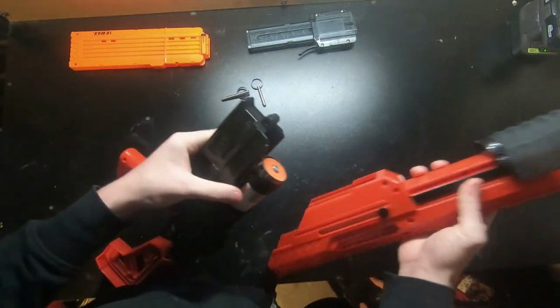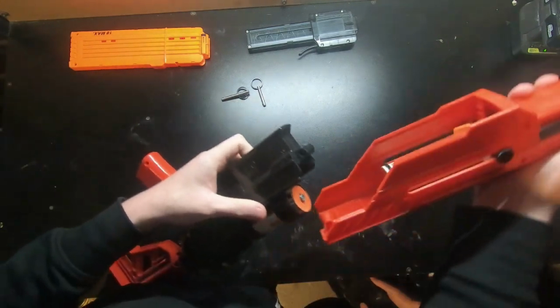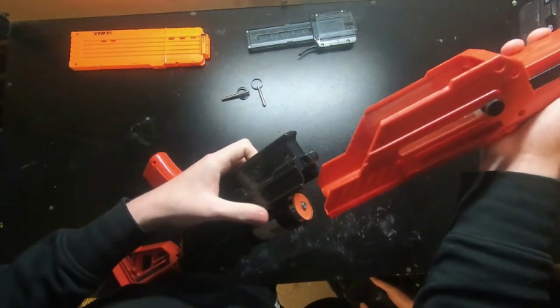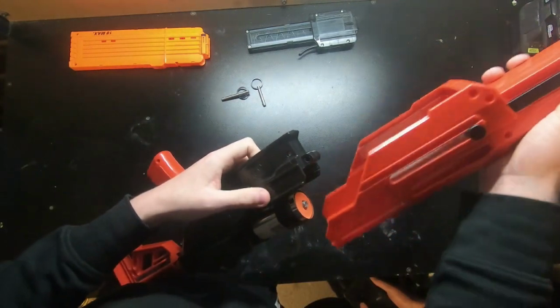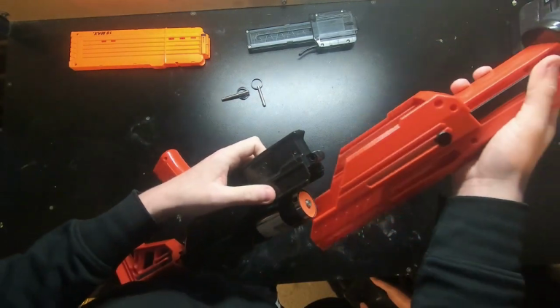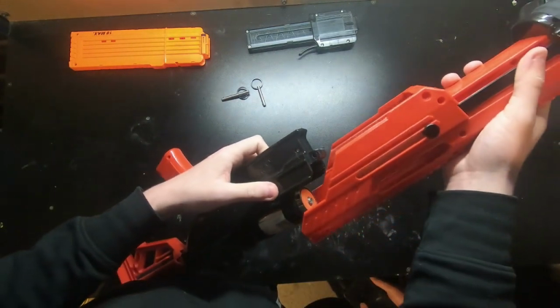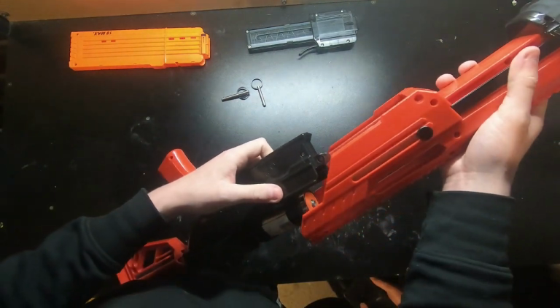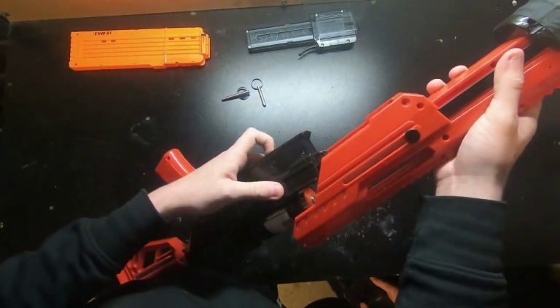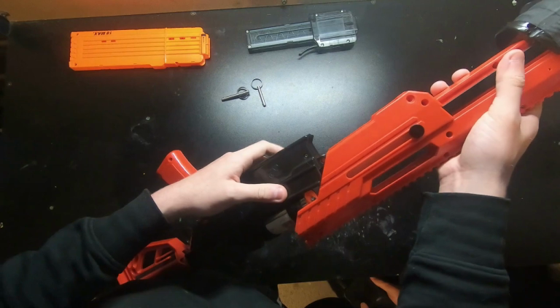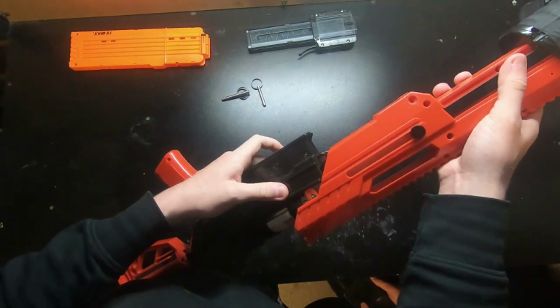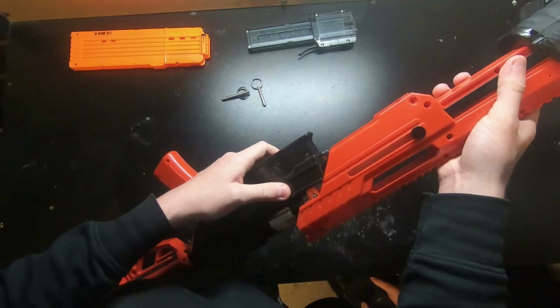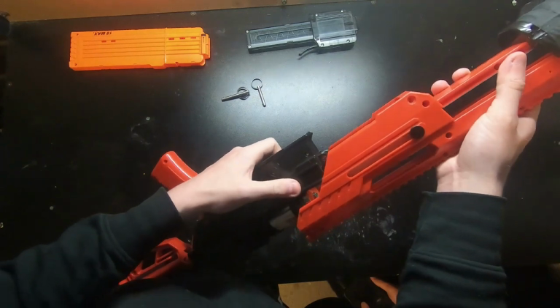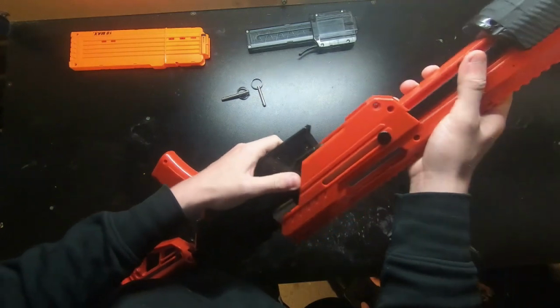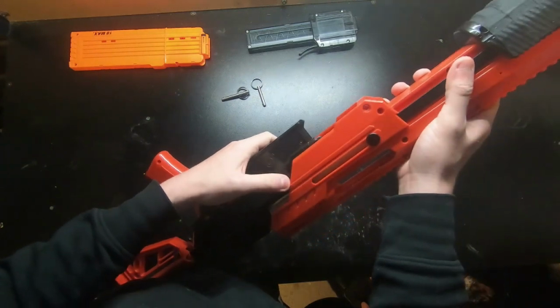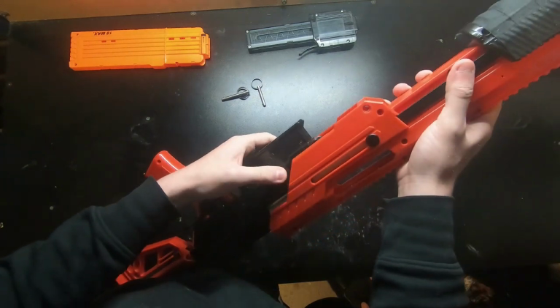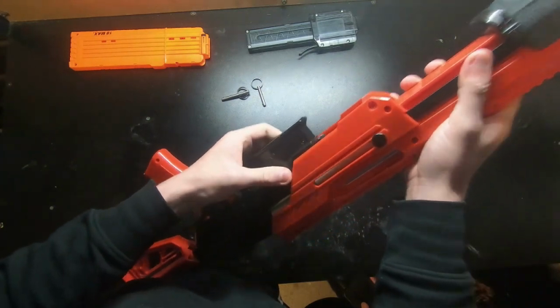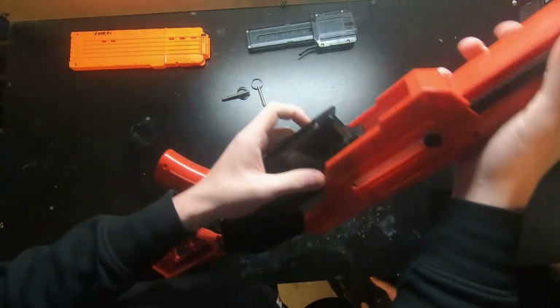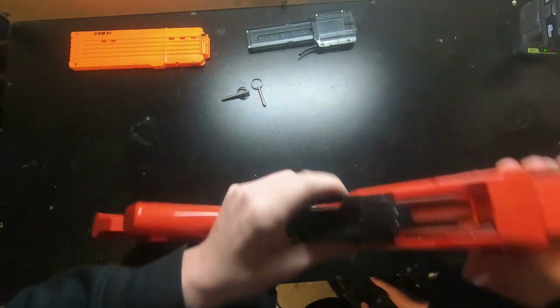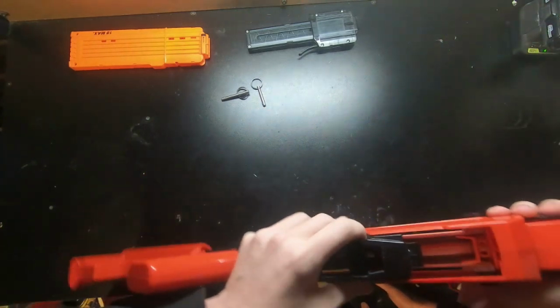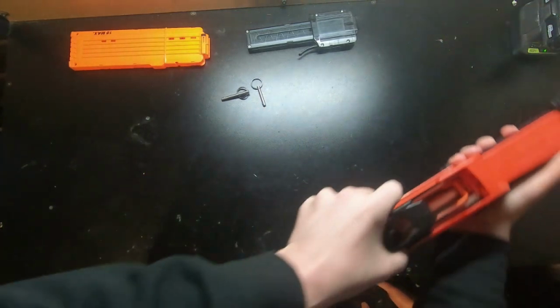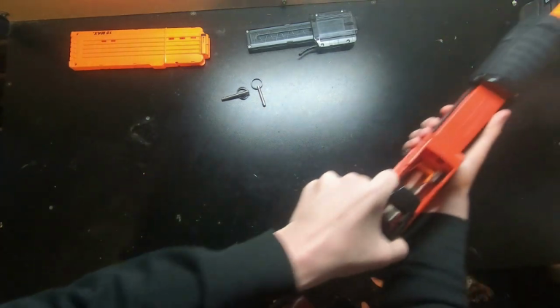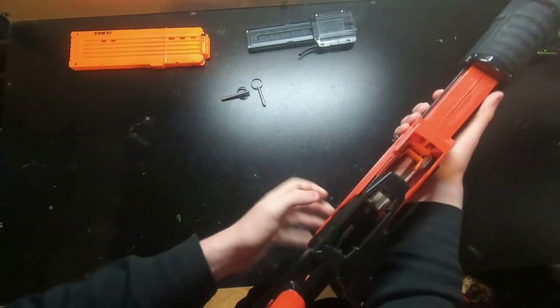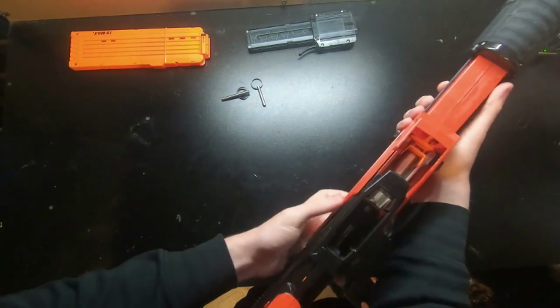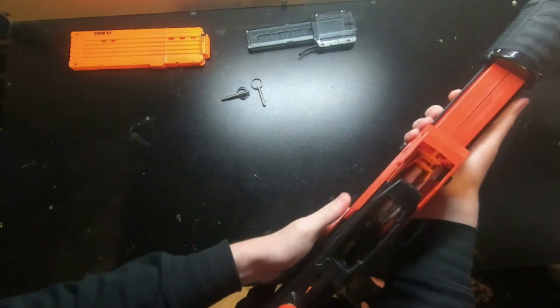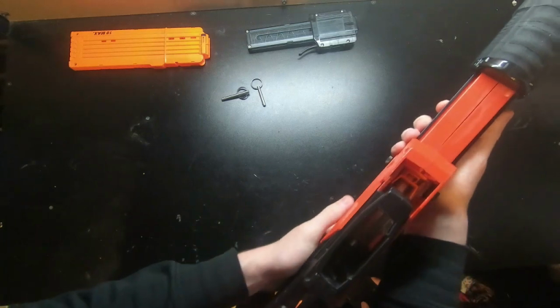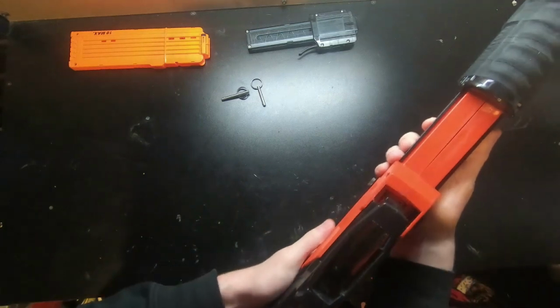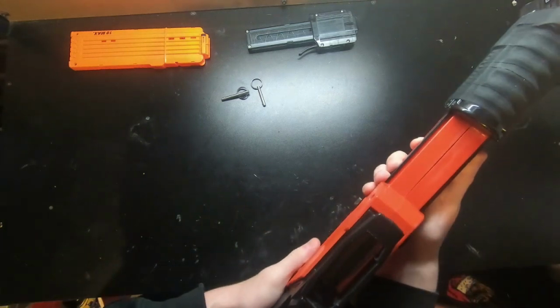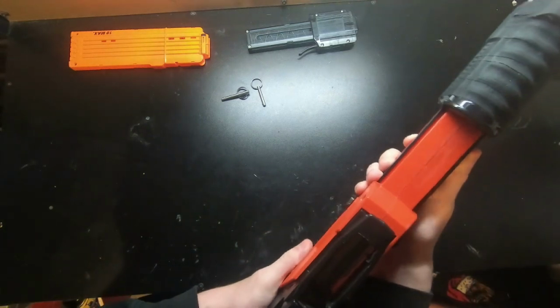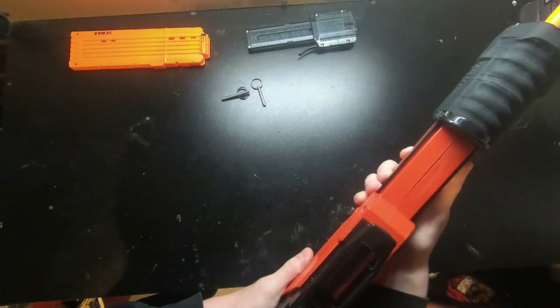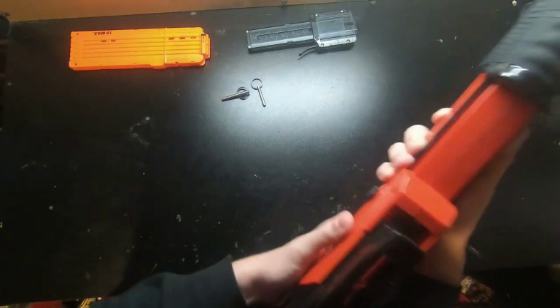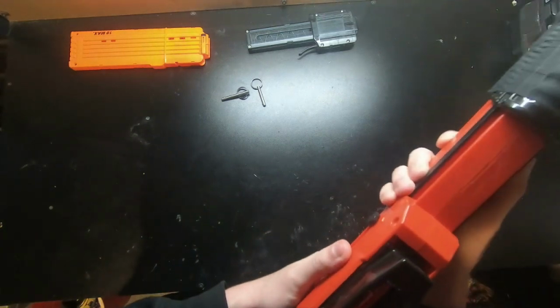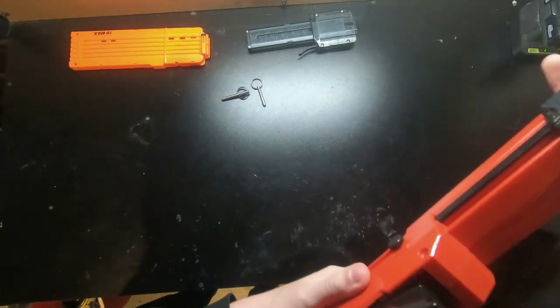It's a little bit difficult to get it all put back together because the plunger tube does not click into the original slots where the old plunger tube sits, but once you get everything lined up it goes together.